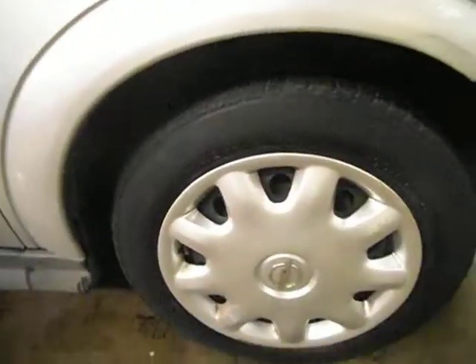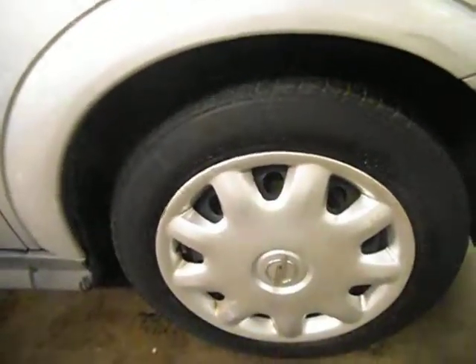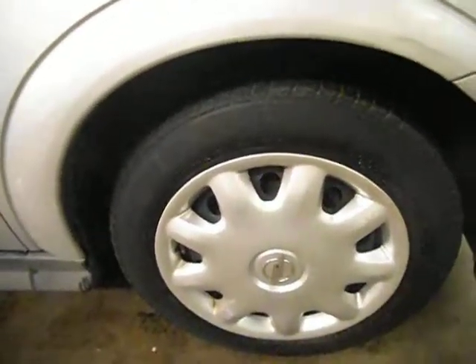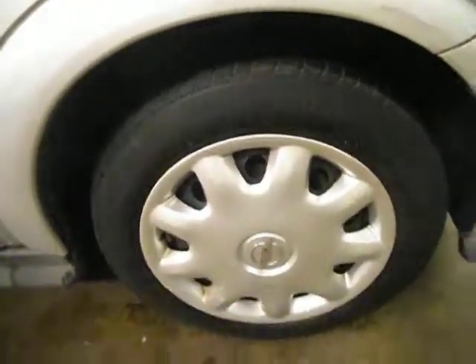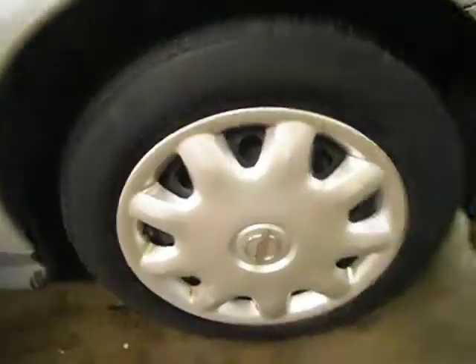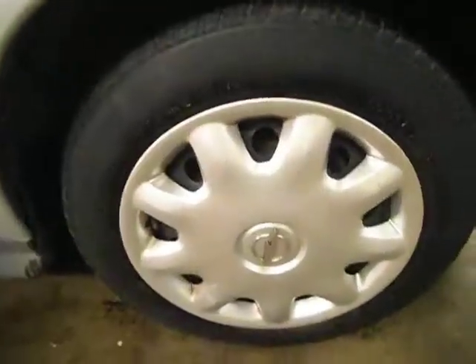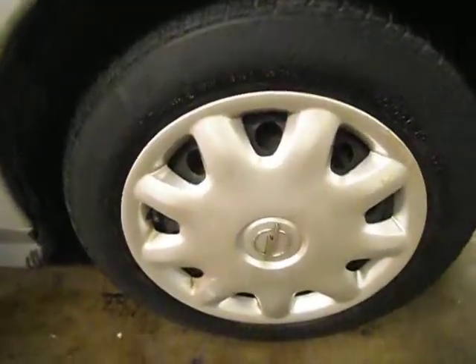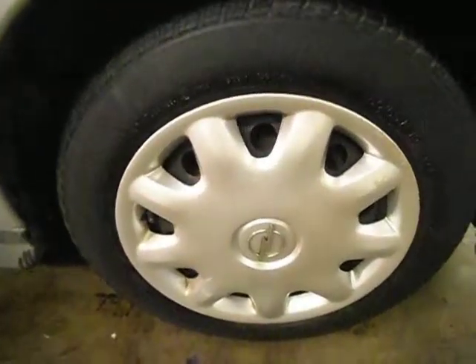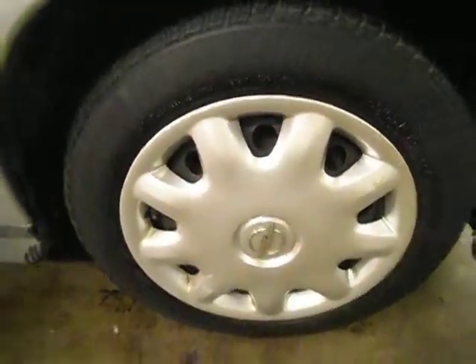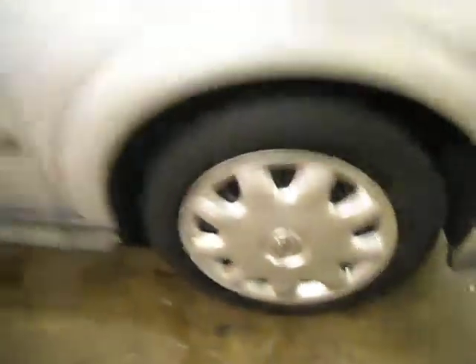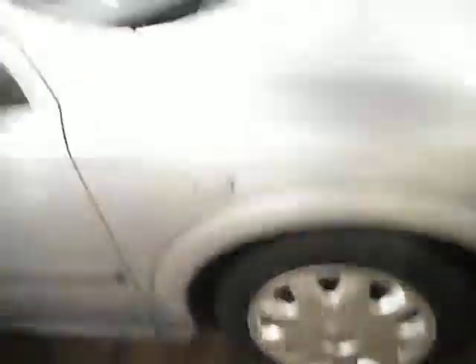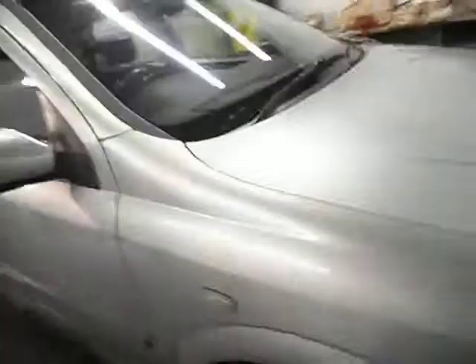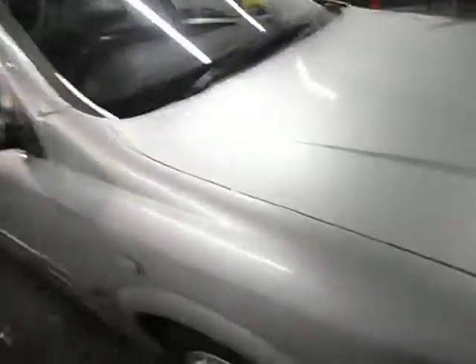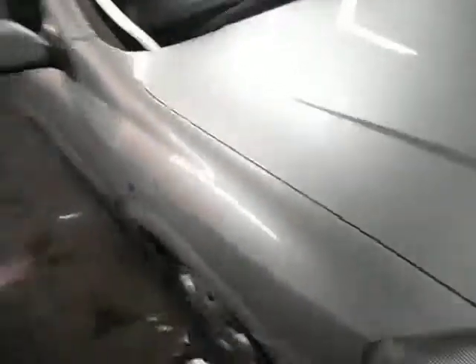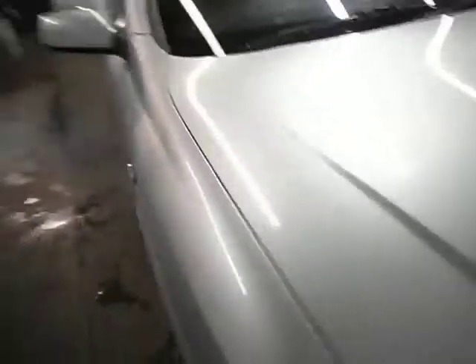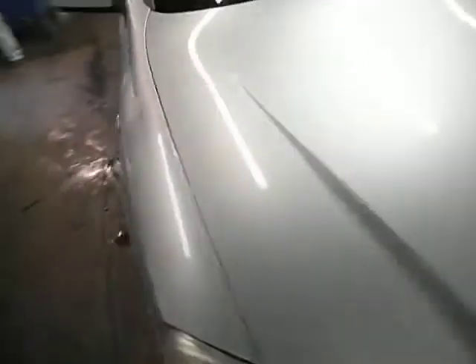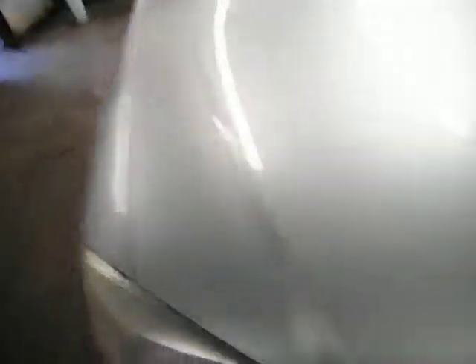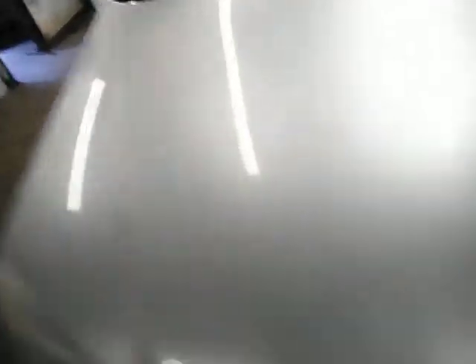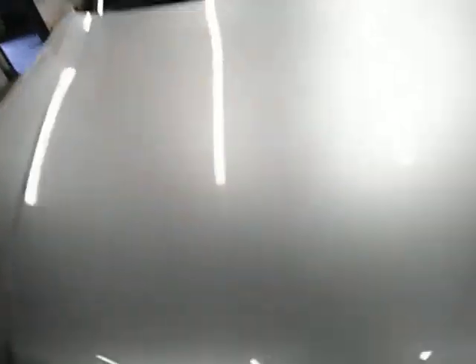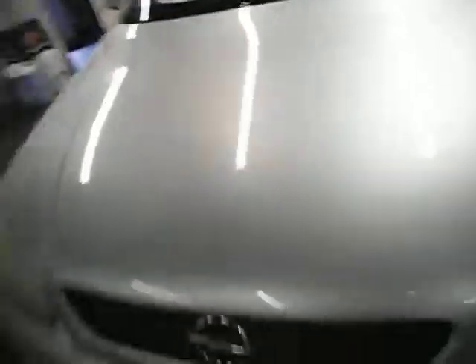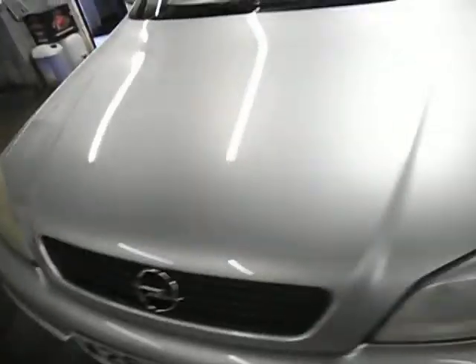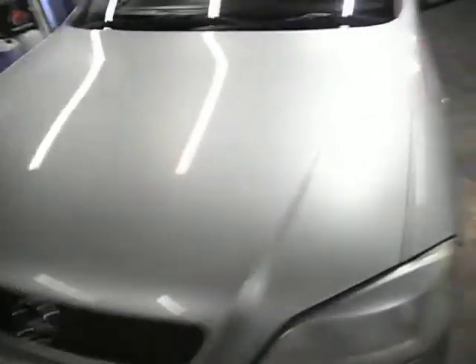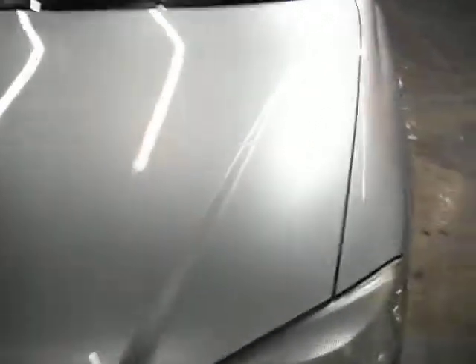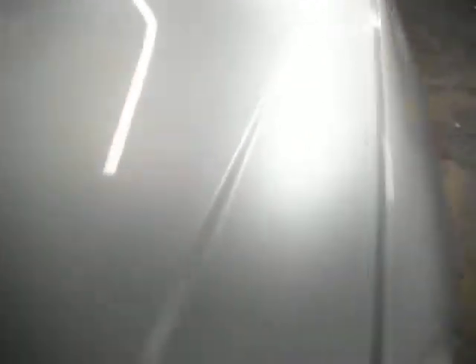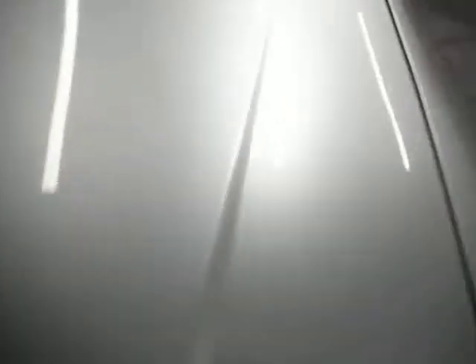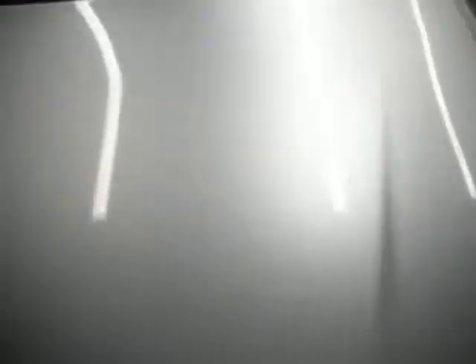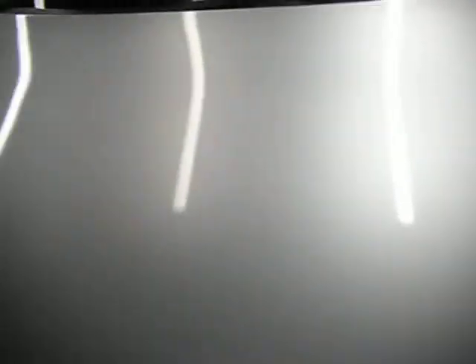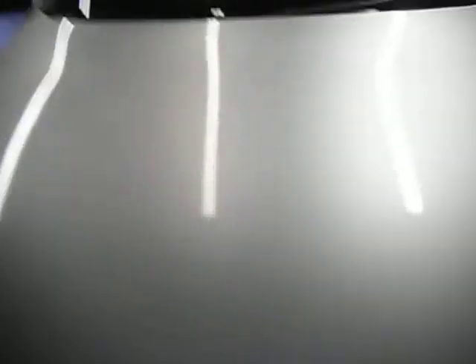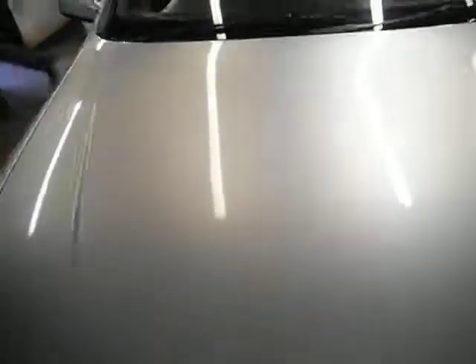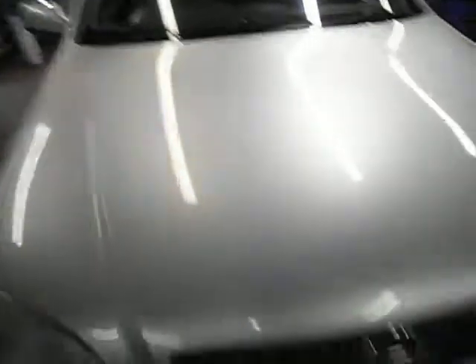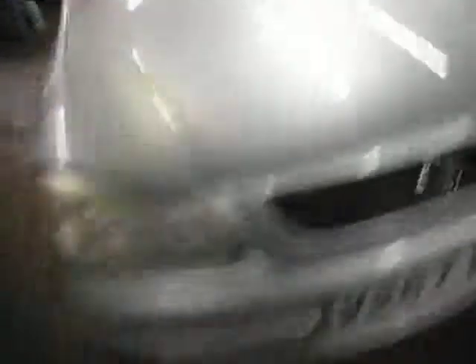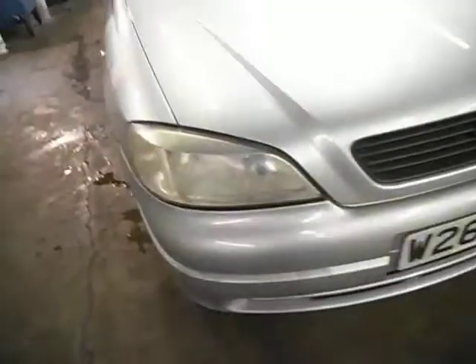Front tyres on 3mm and the blue trim is pretty good. Bonnet has one or two stone chips, but other than that, a clean little car.